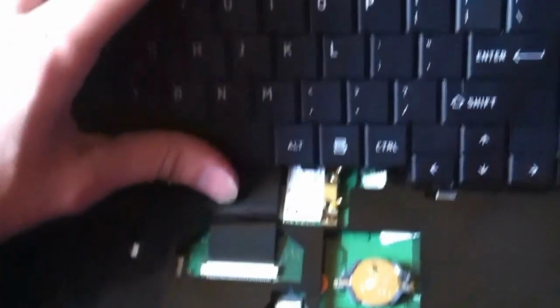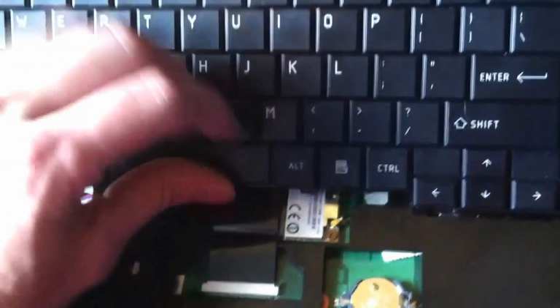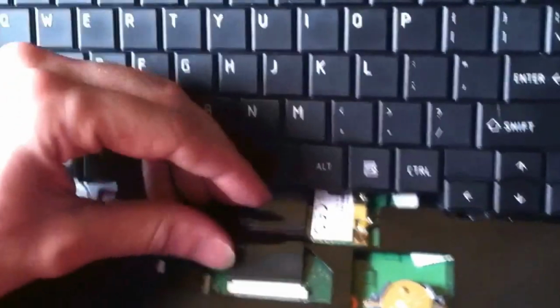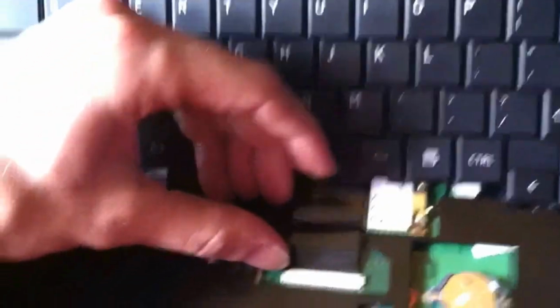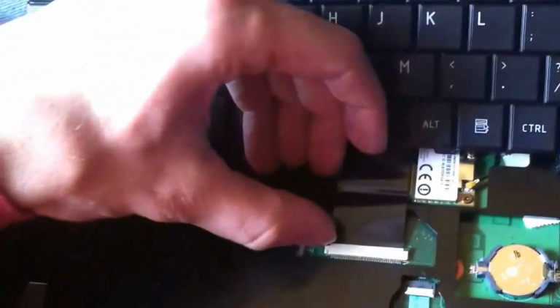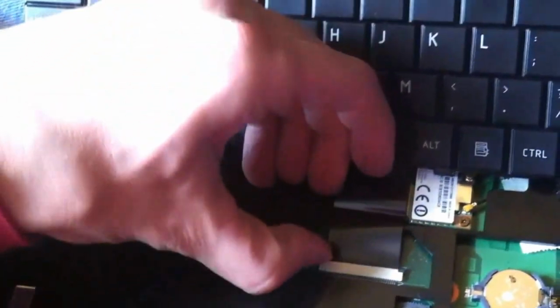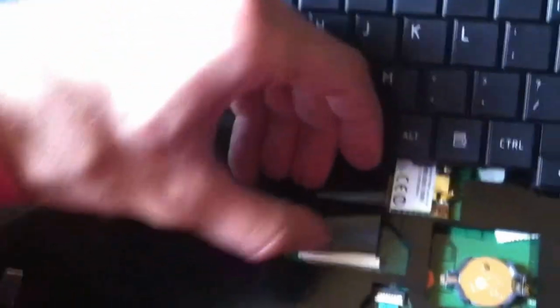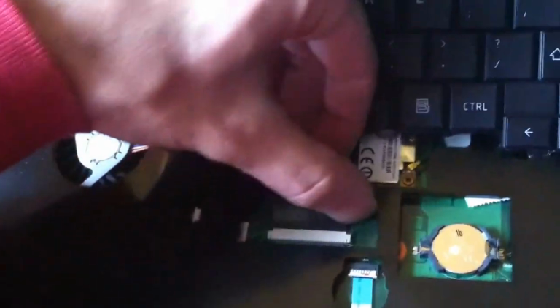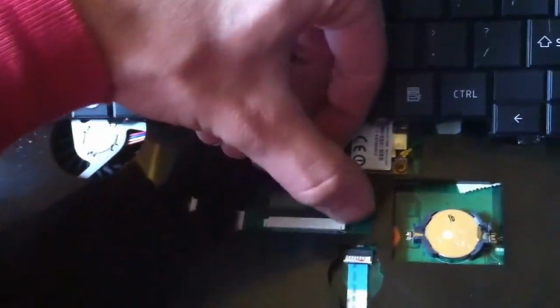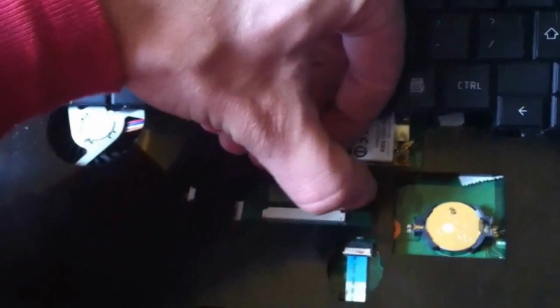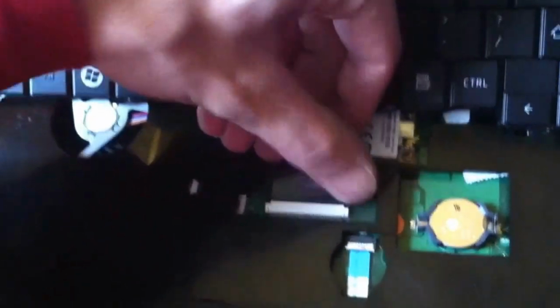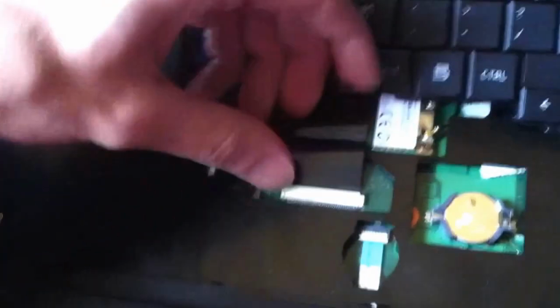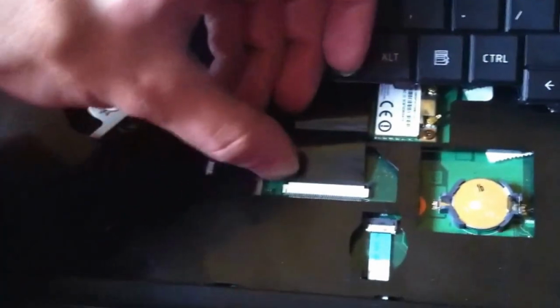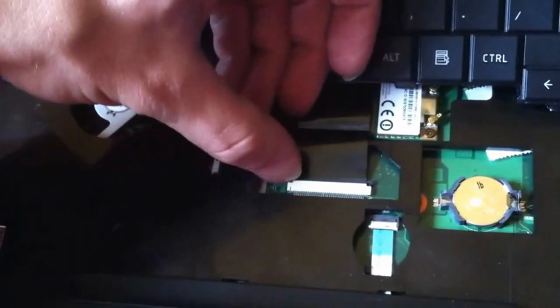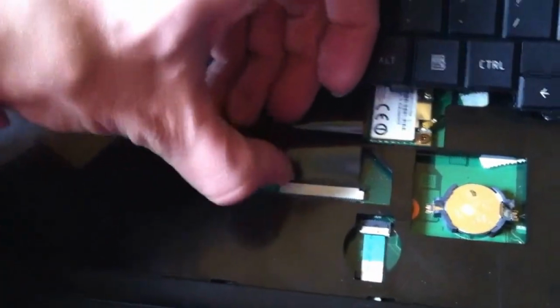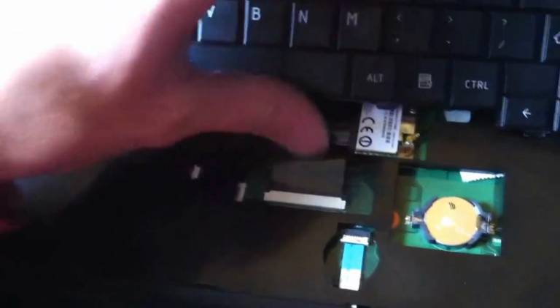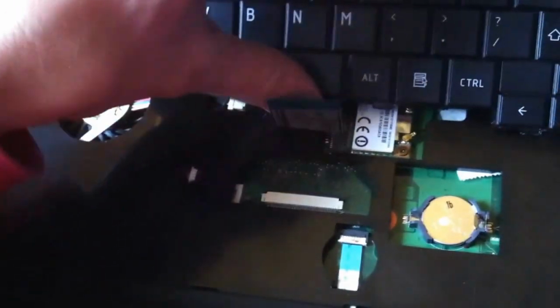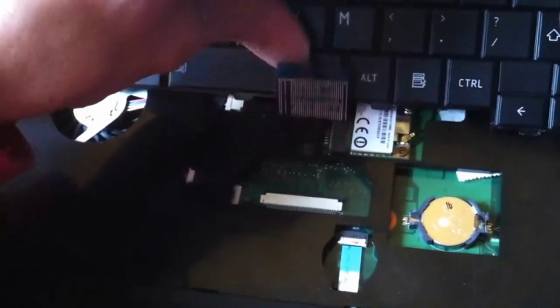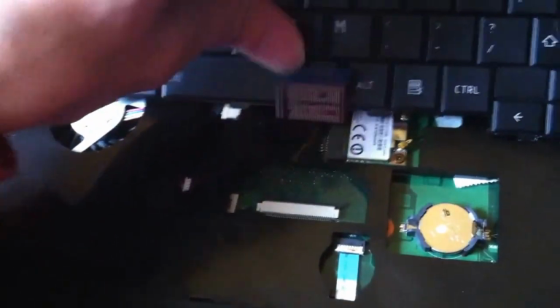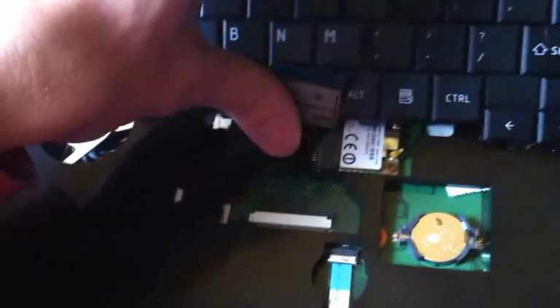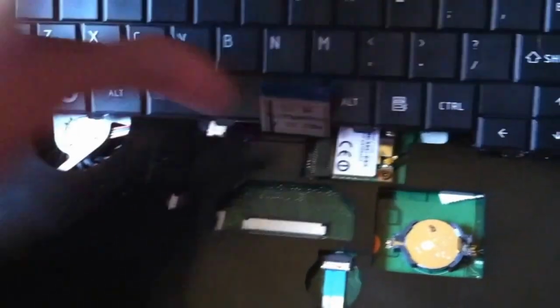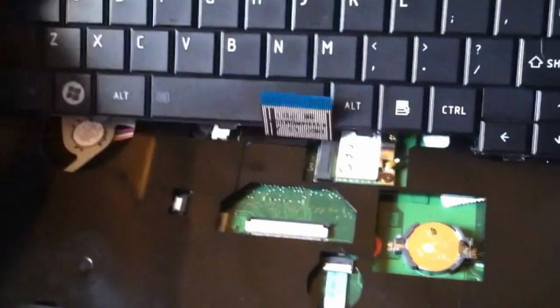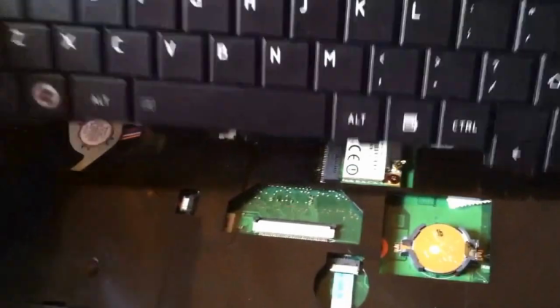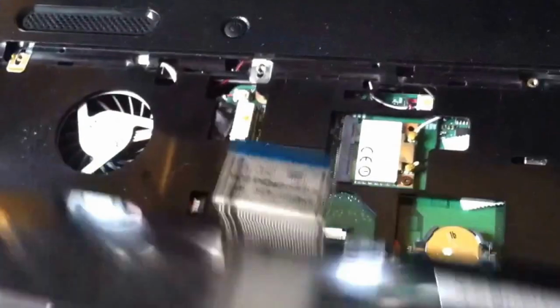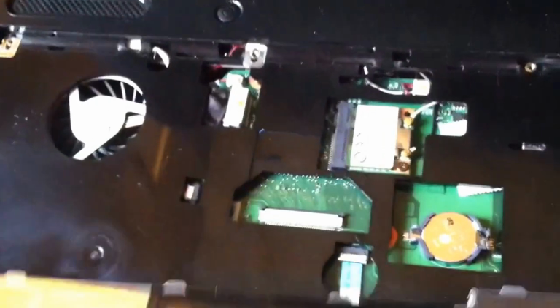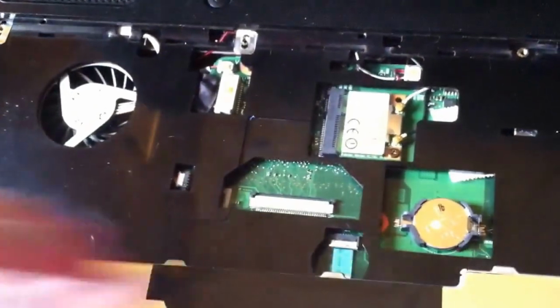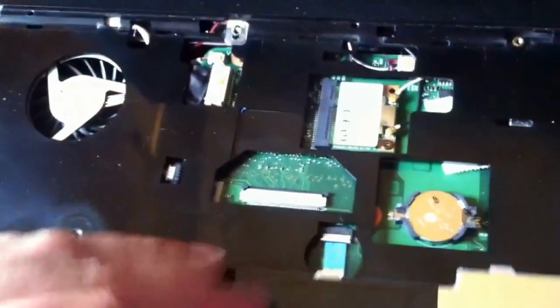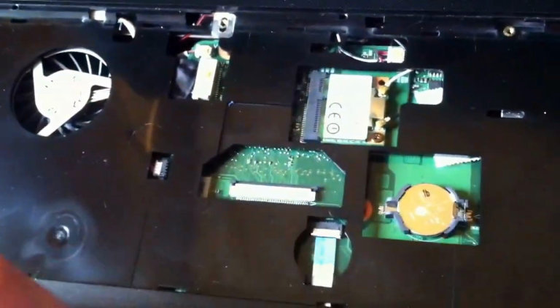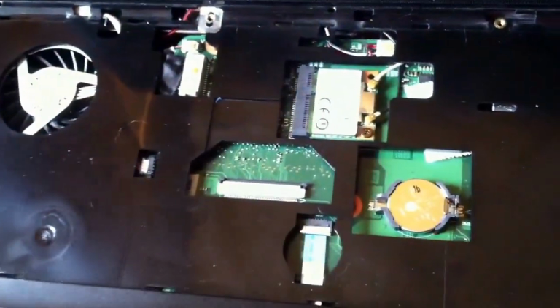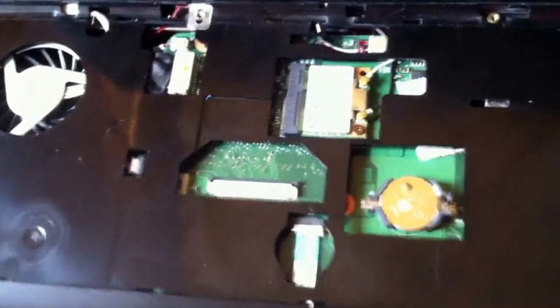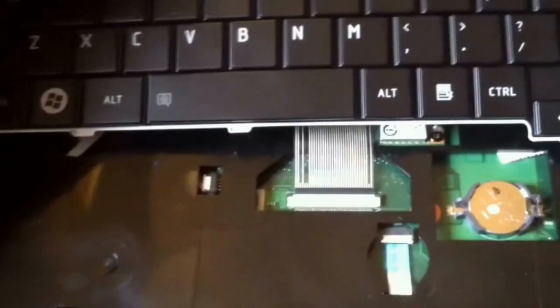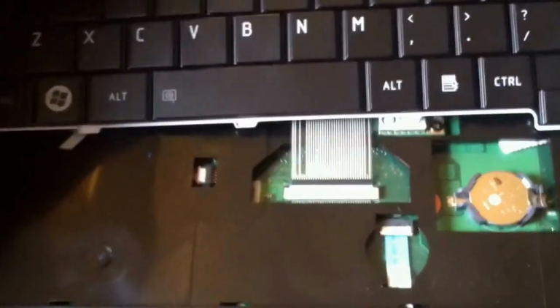Slide it out in that direction. You have this little tab here on either side. The laptop keyboard slides out. Here's the new keyboard.